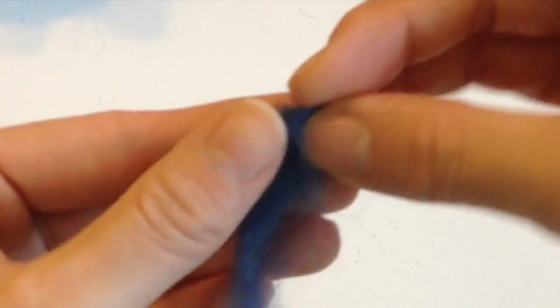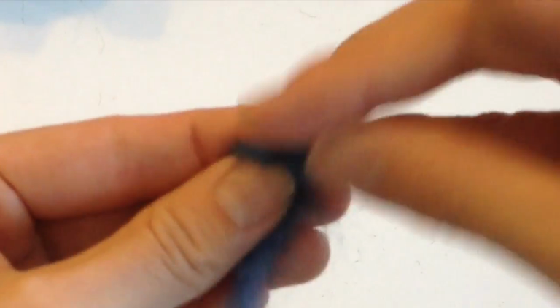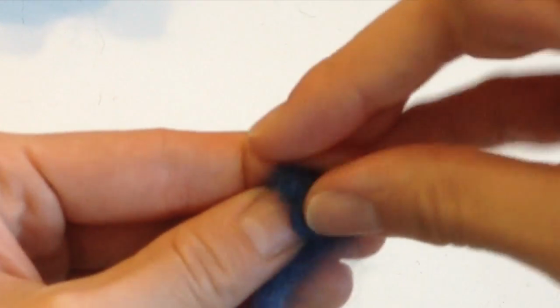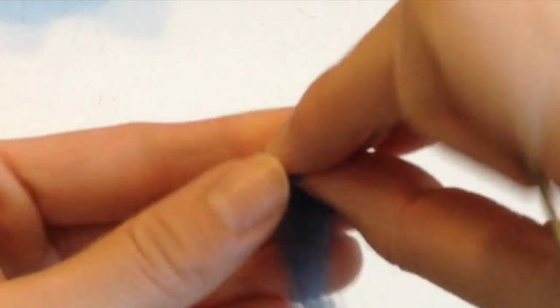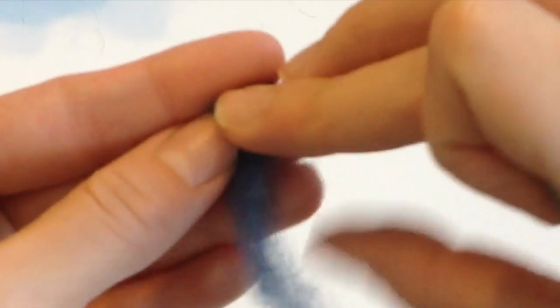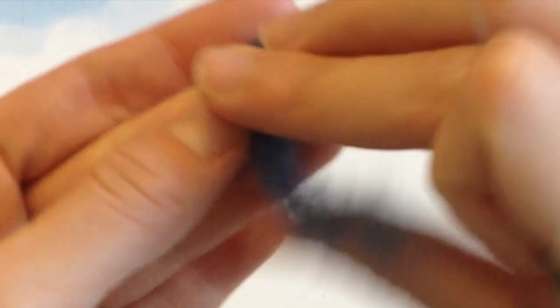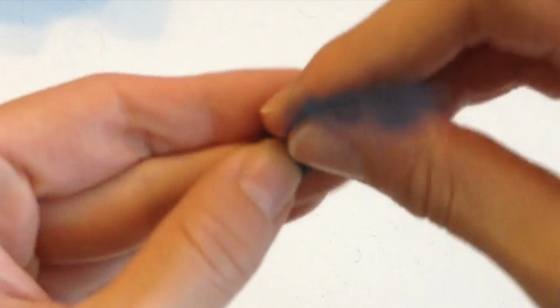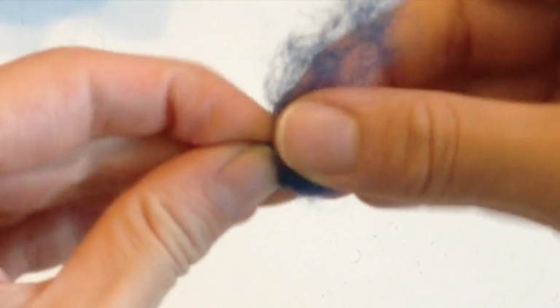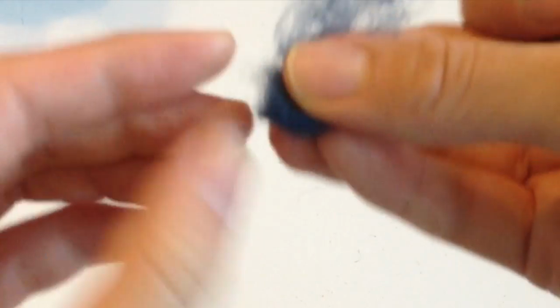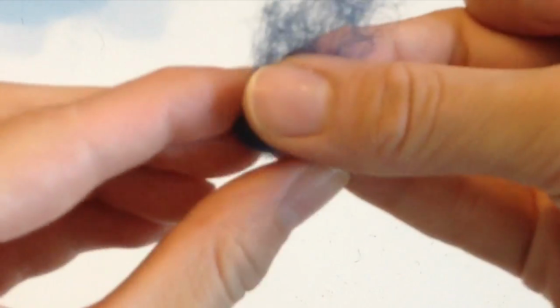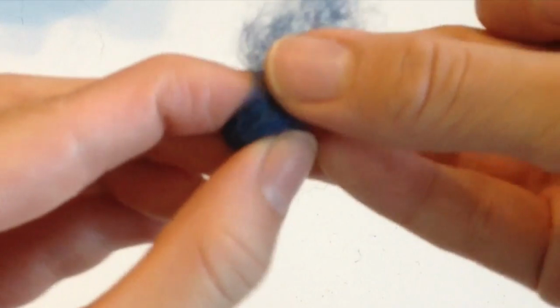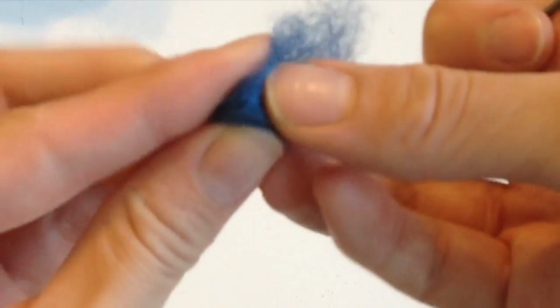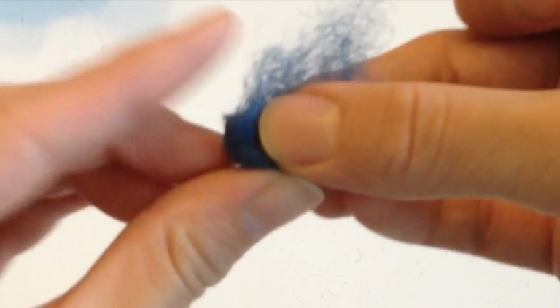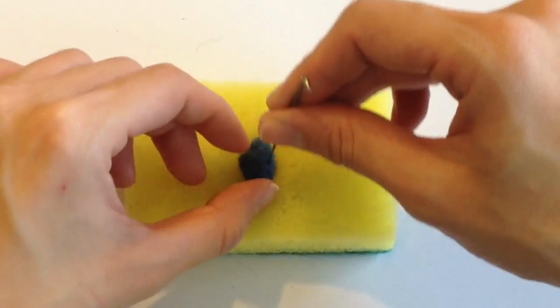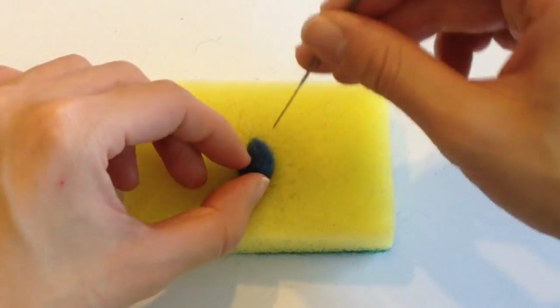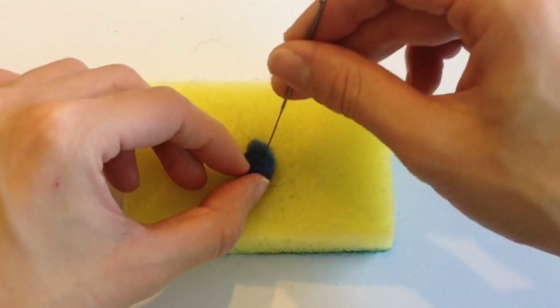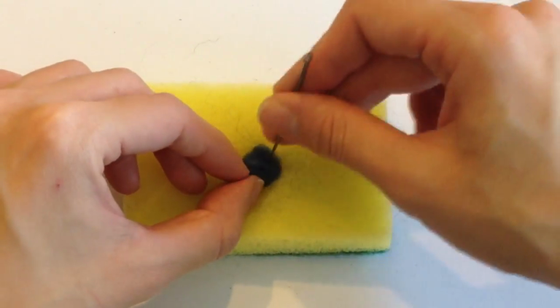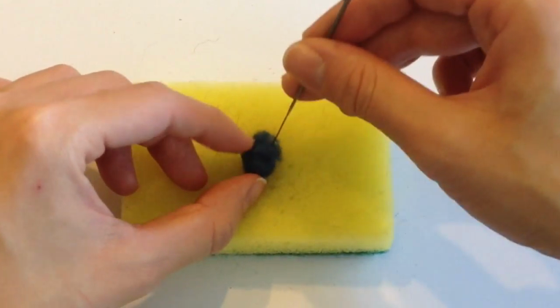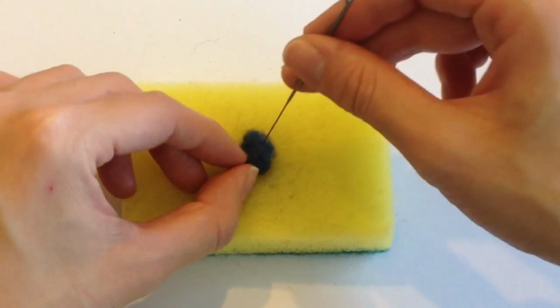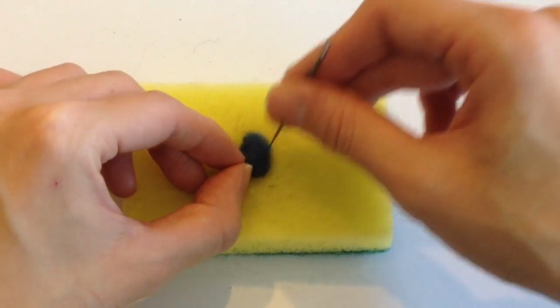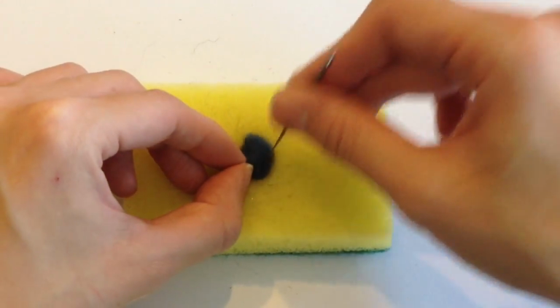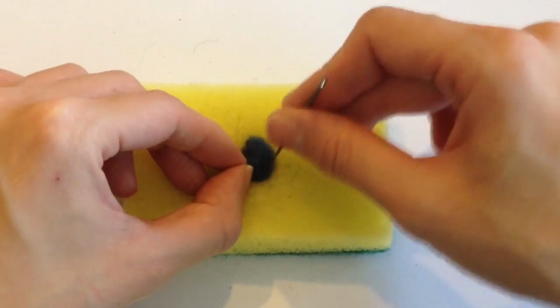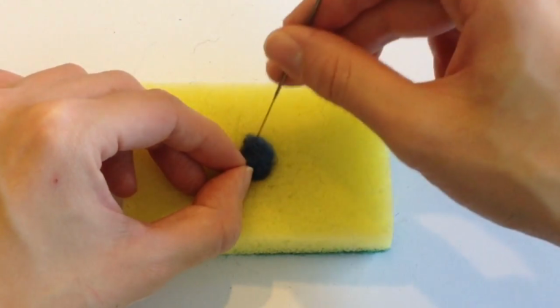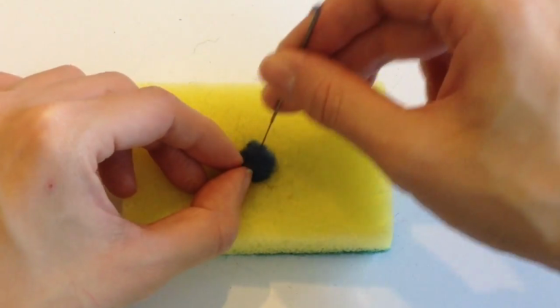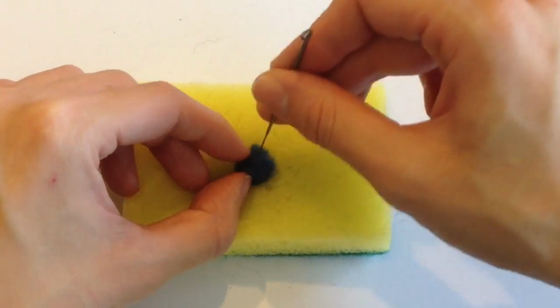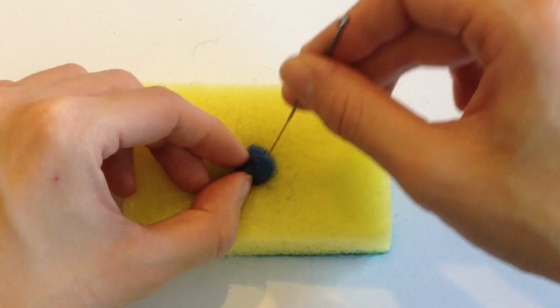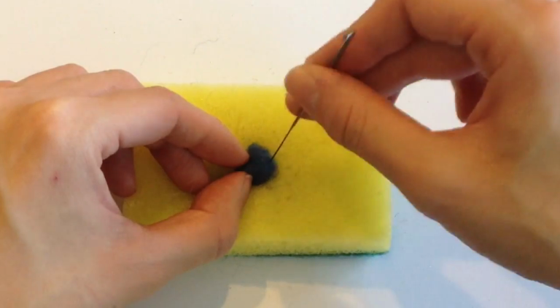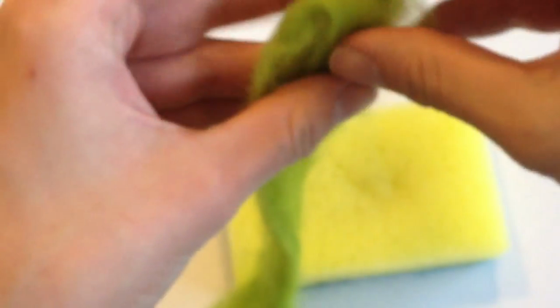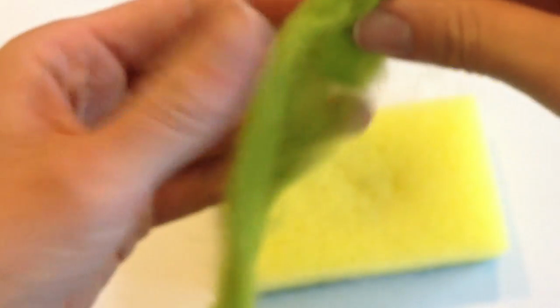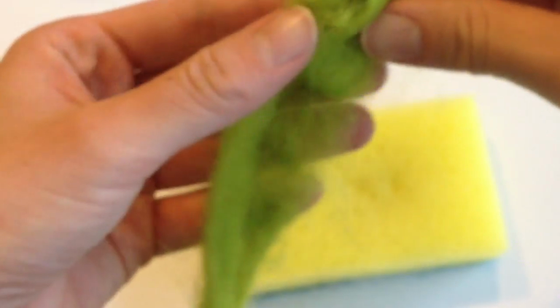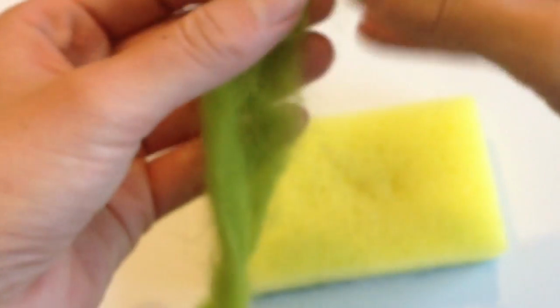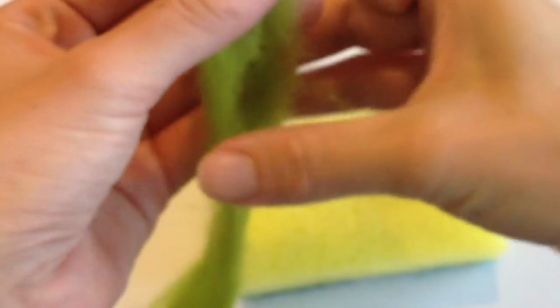For the blueberries, all you're doing is taking some blue felting wool, rolling it into a nice little small ball, and holding everything together with your felting needle. You're going to make a few of these — I made three.